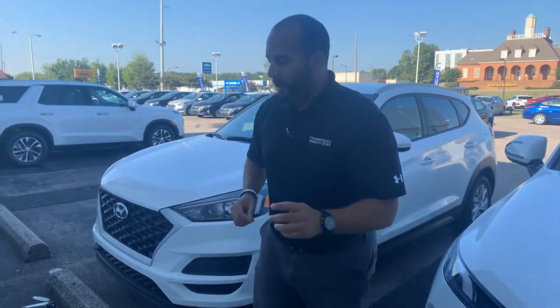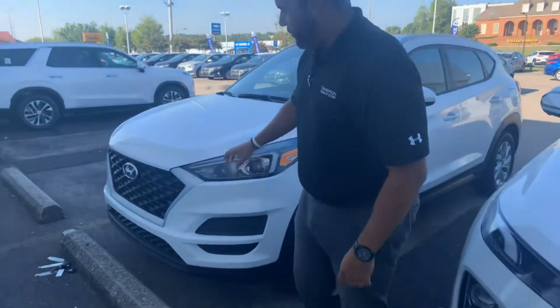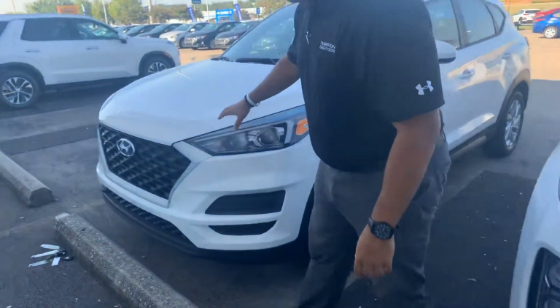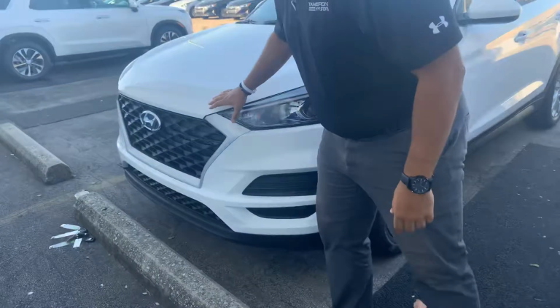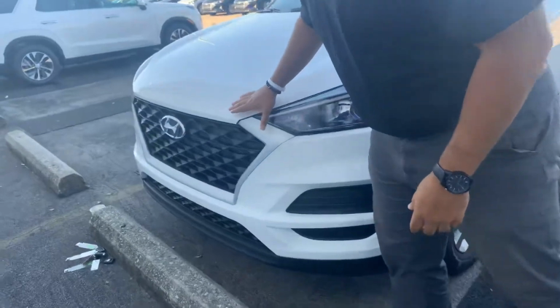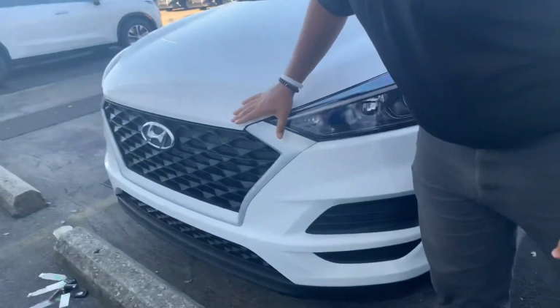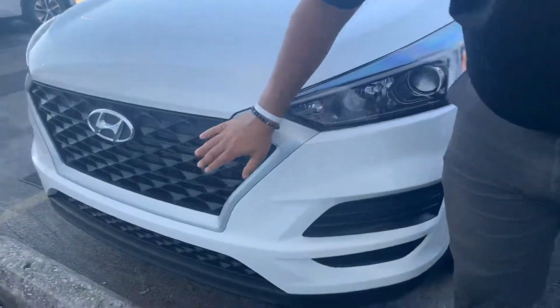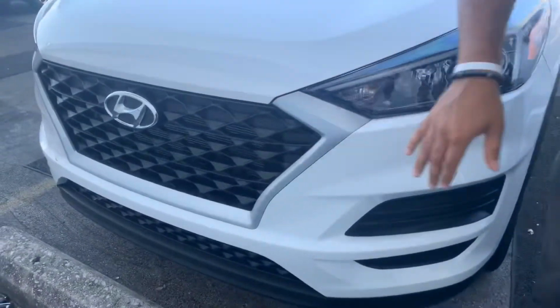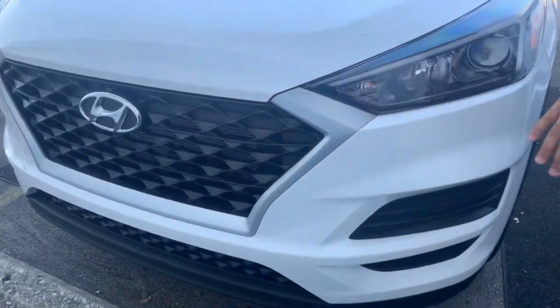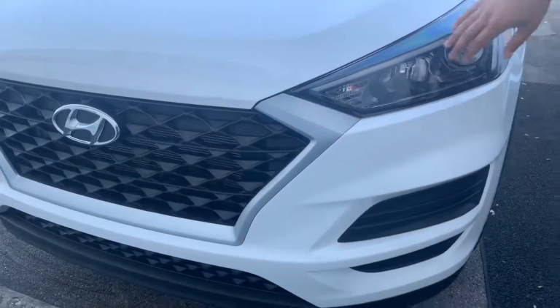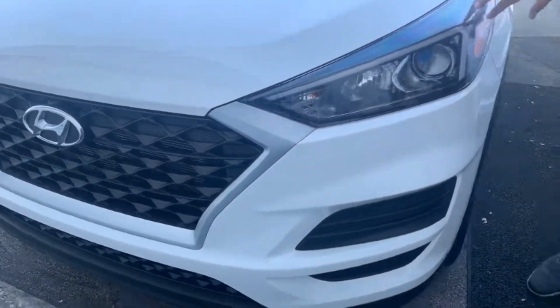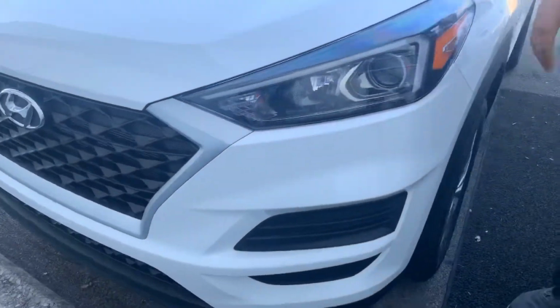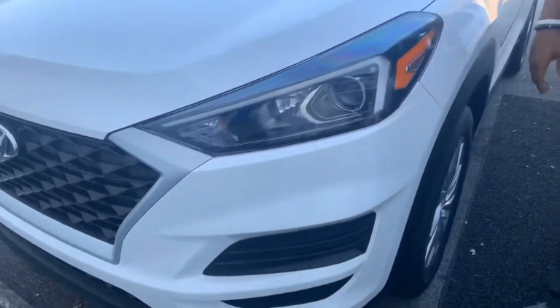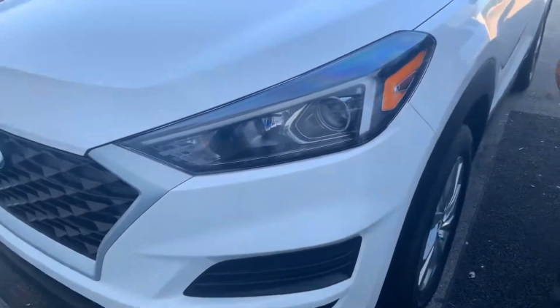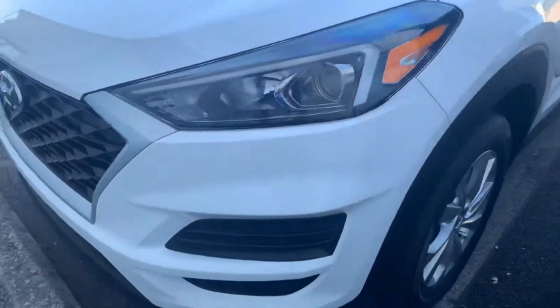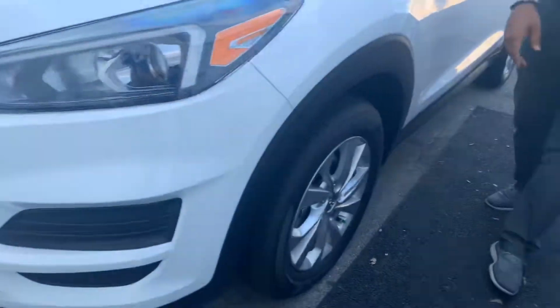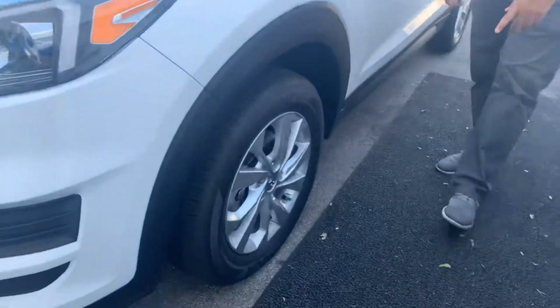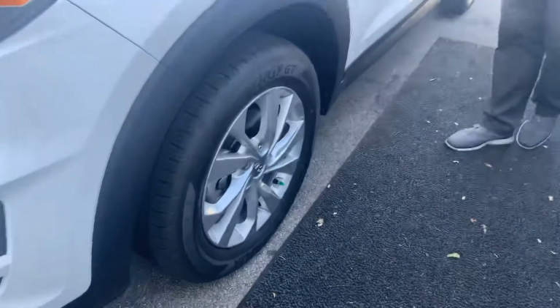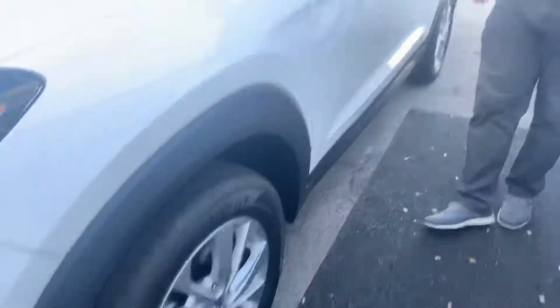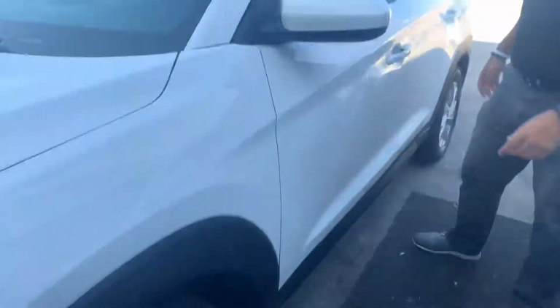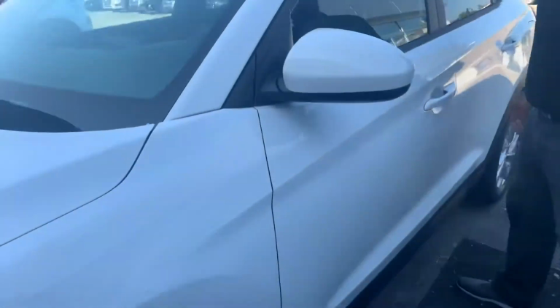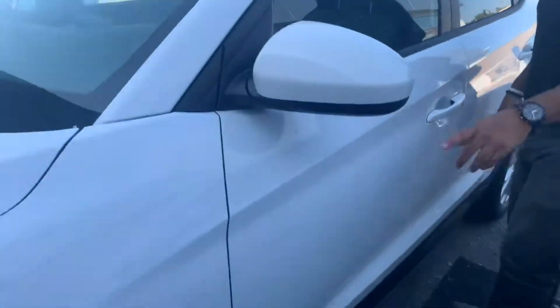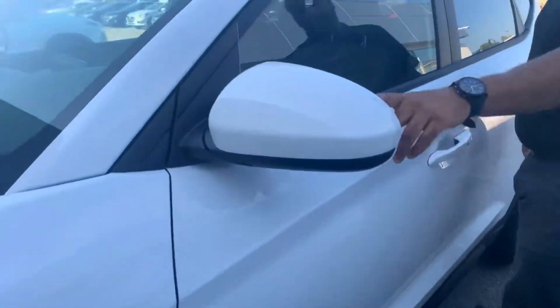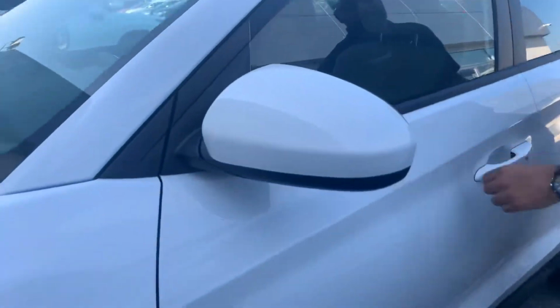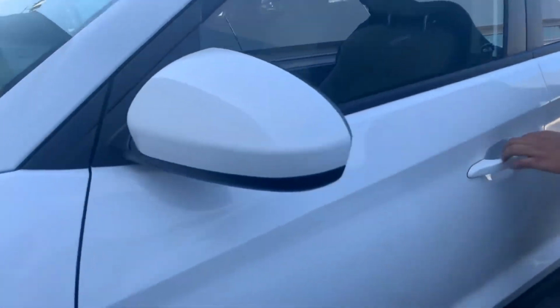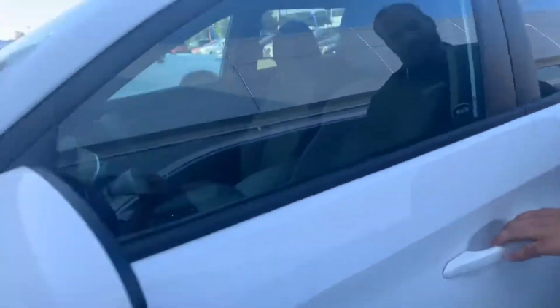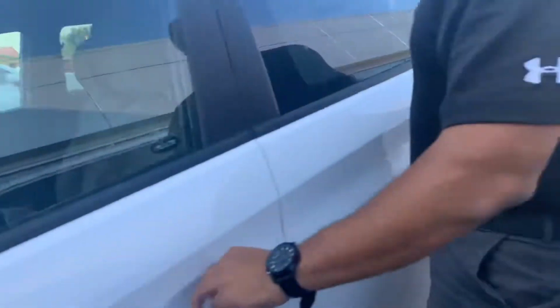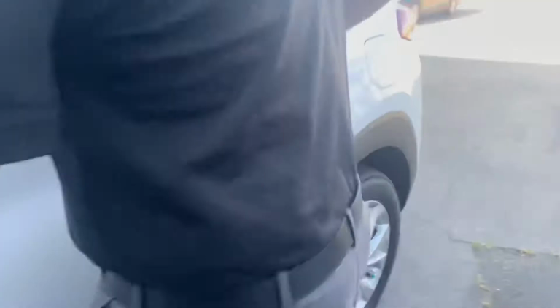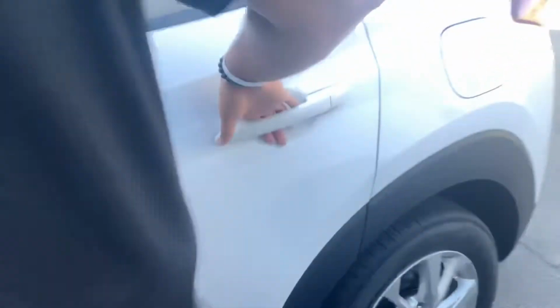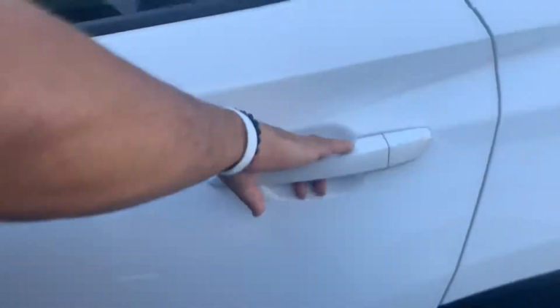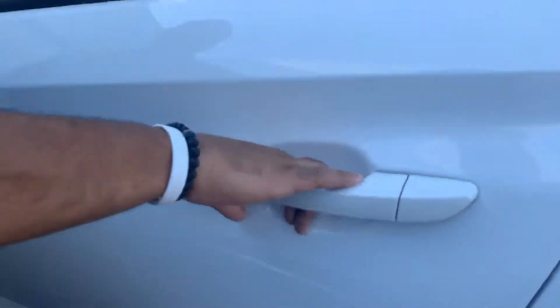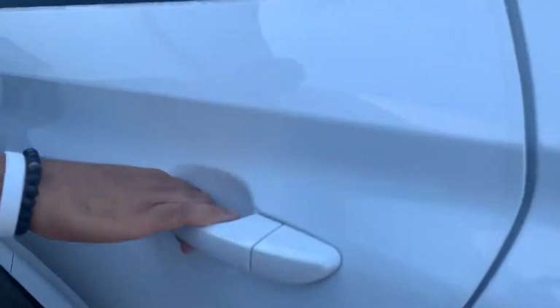Here in the front, we got Hyundai's beautiful cascading honeycomb grille with the LED wraparound headlights, premium alloy wheels, nitrogen filled tires, blind spot detection, push to start, and keyless remote entry.